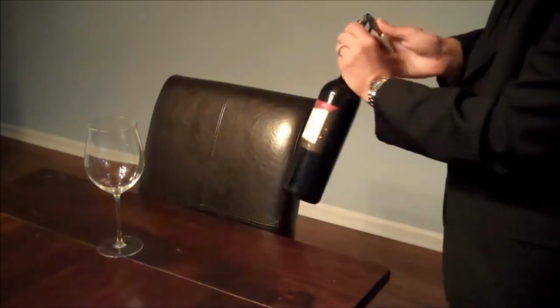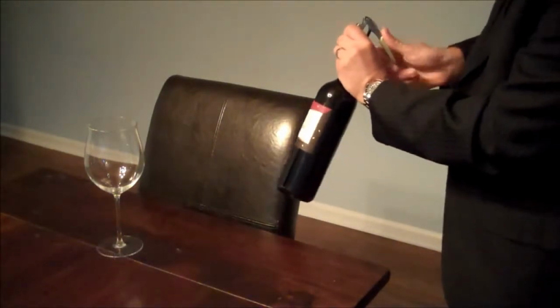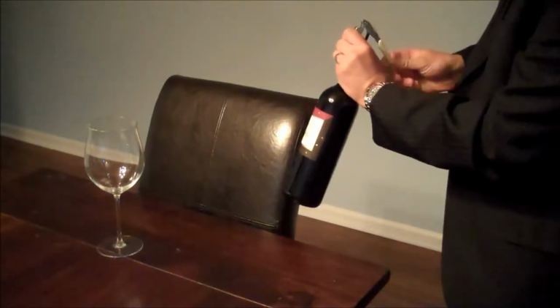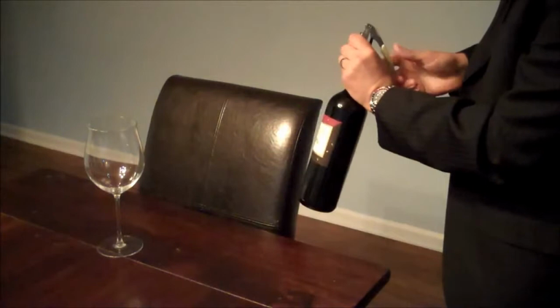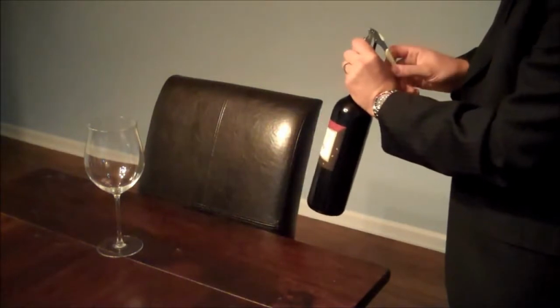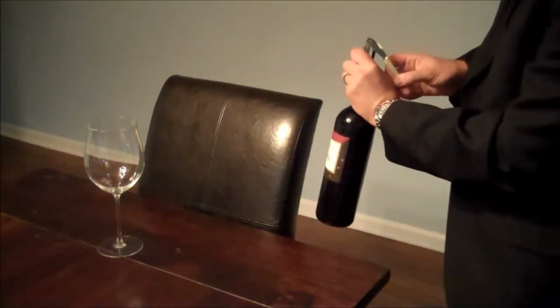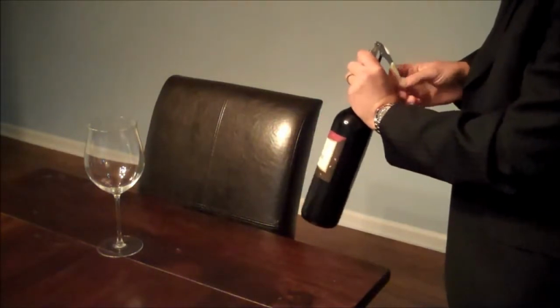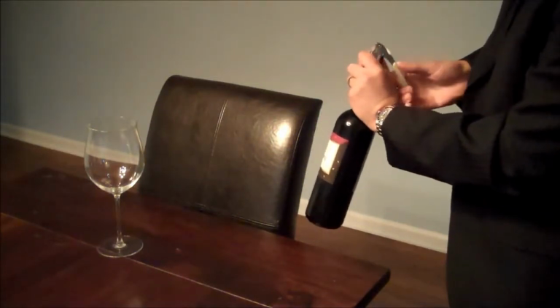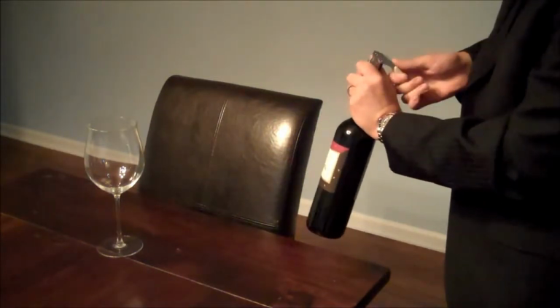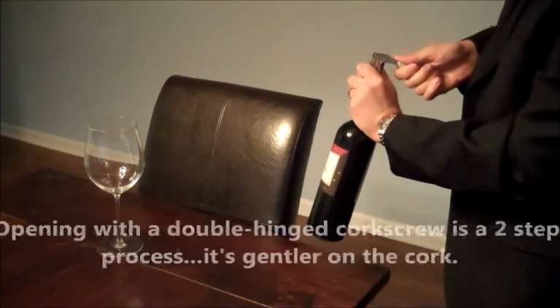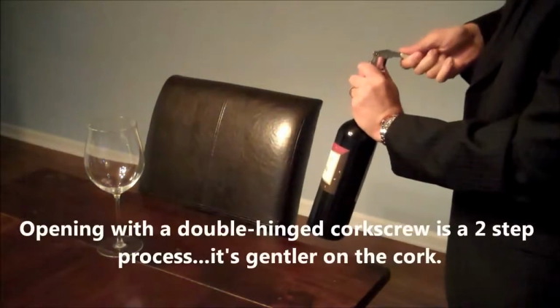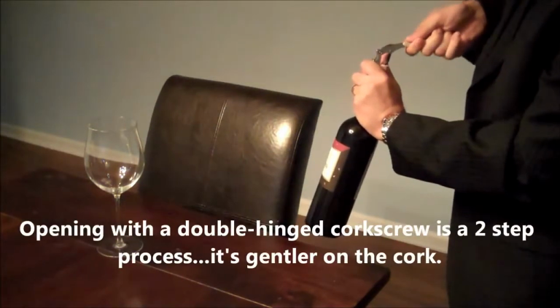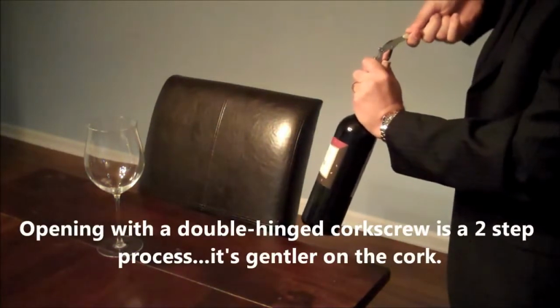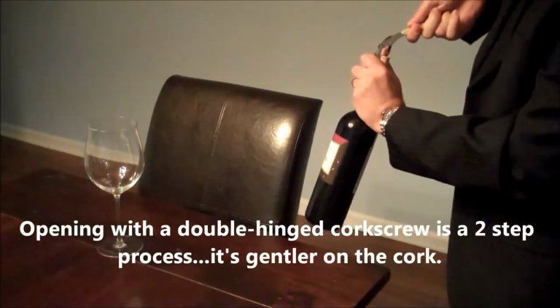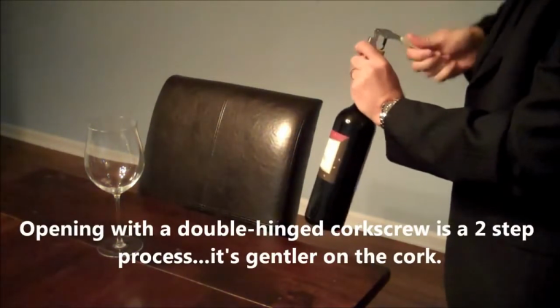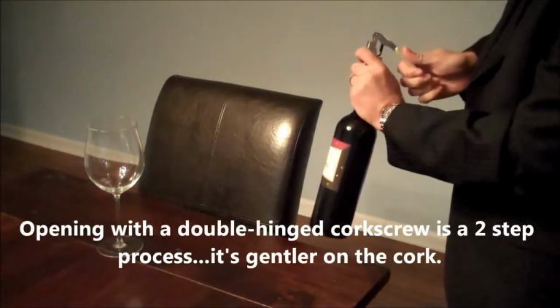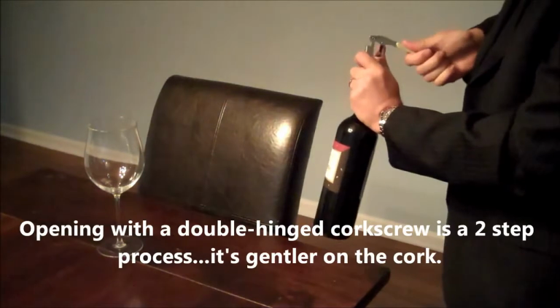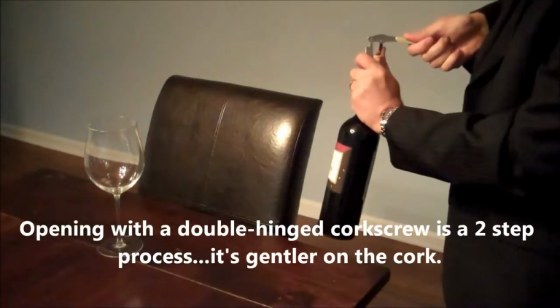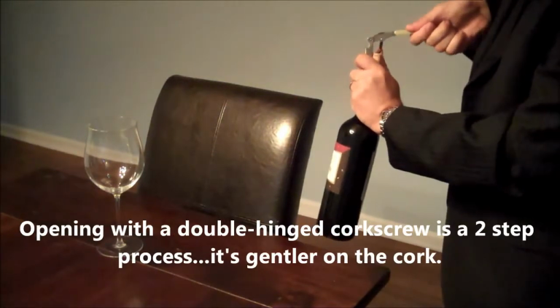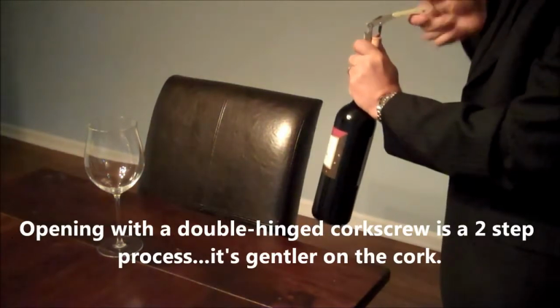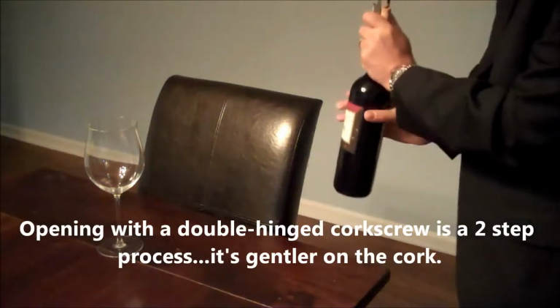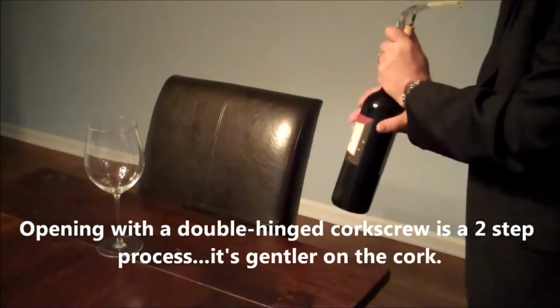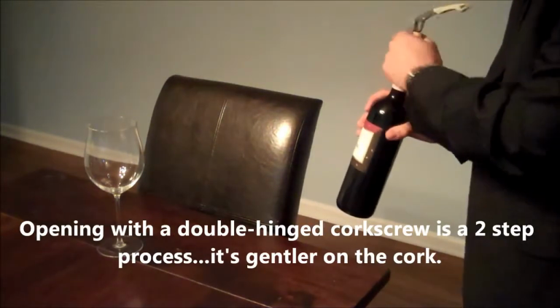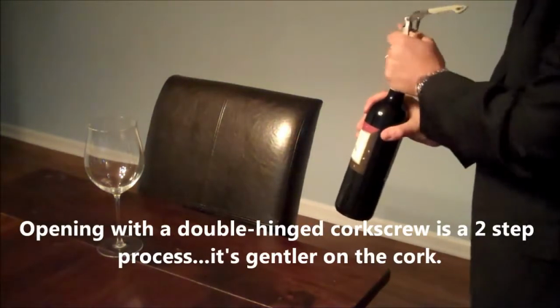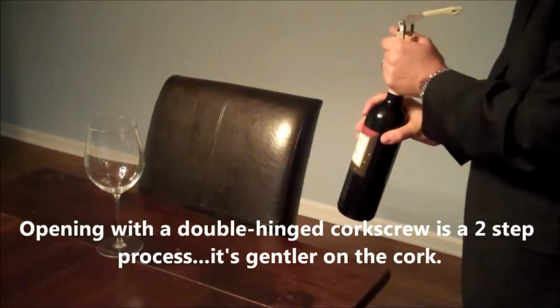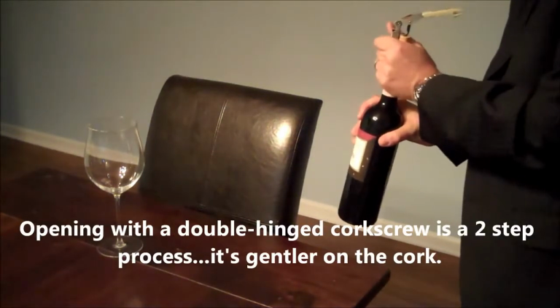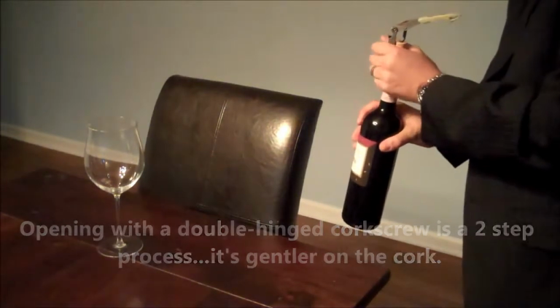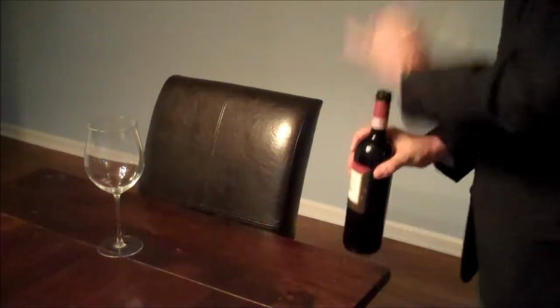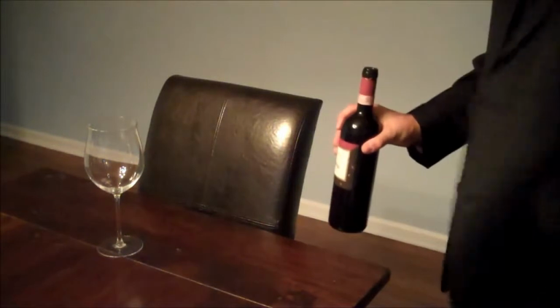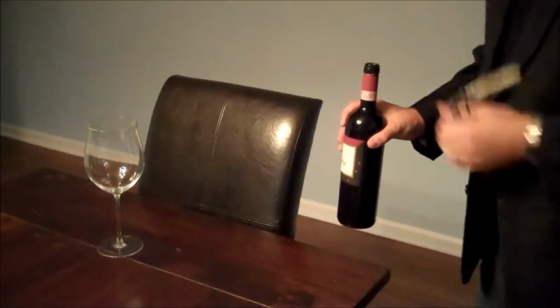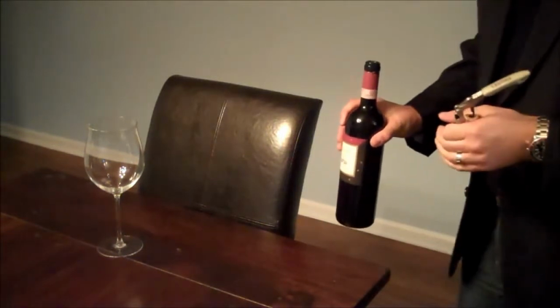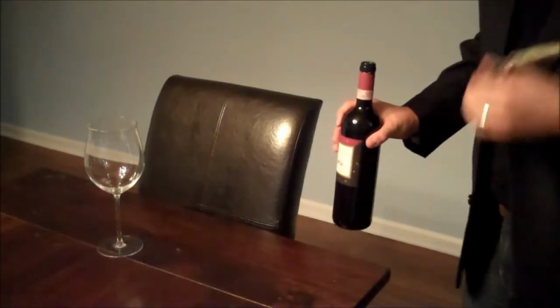I'm using a double-hinged corkscrew, trying to move the bottle as little as possible. Sending it on the one step, and then the second step. Try not to make that big sound.